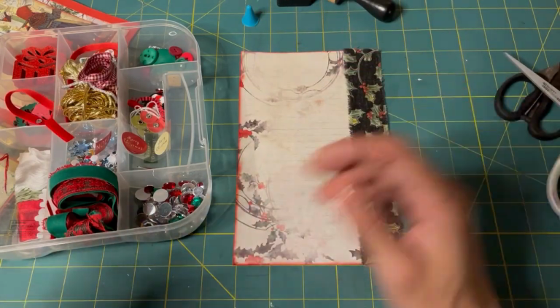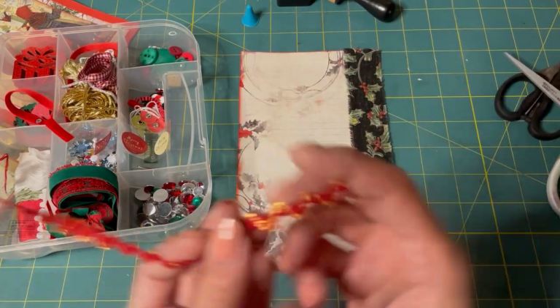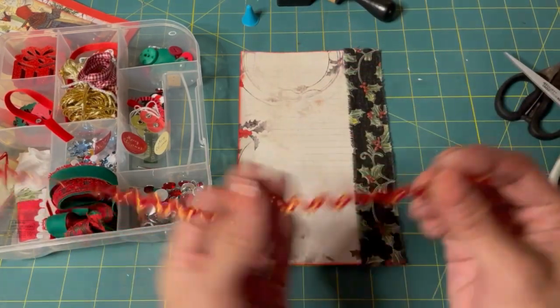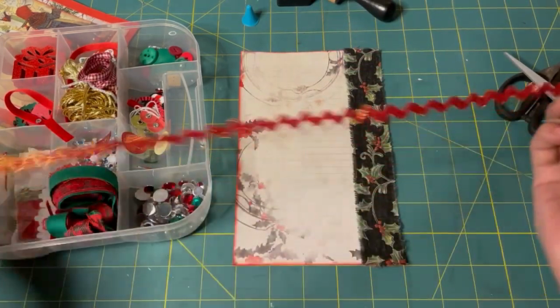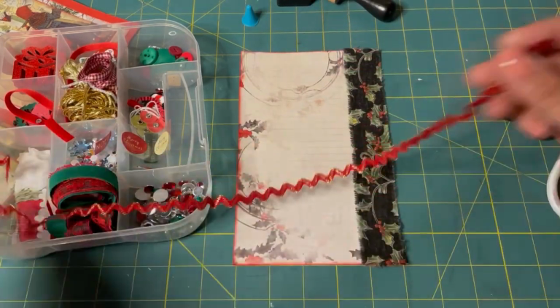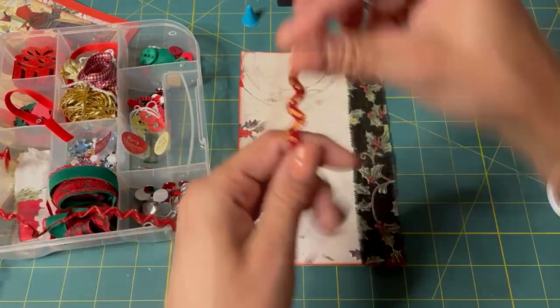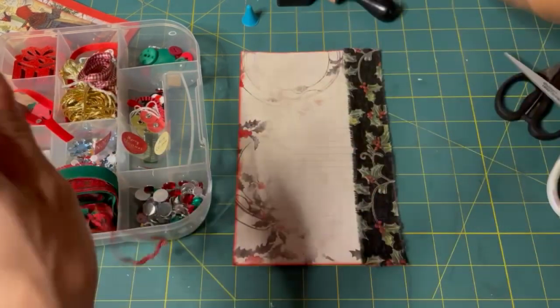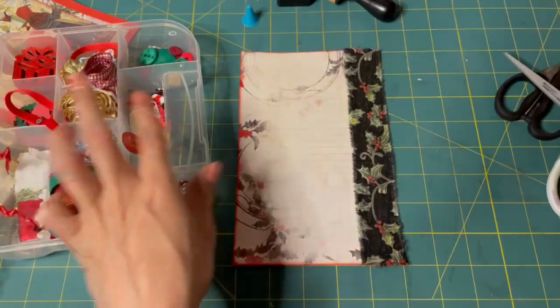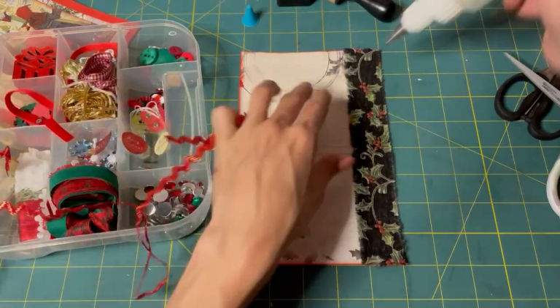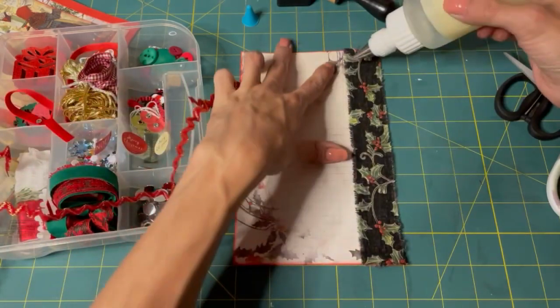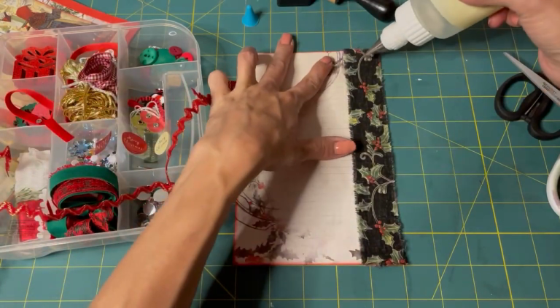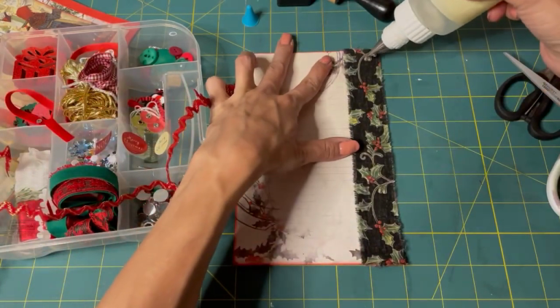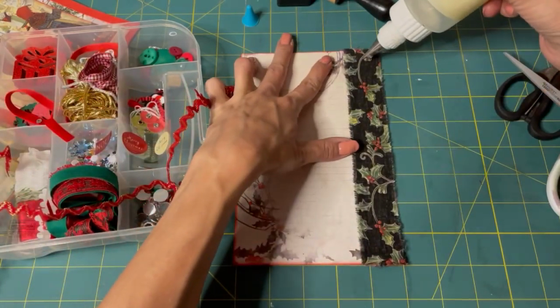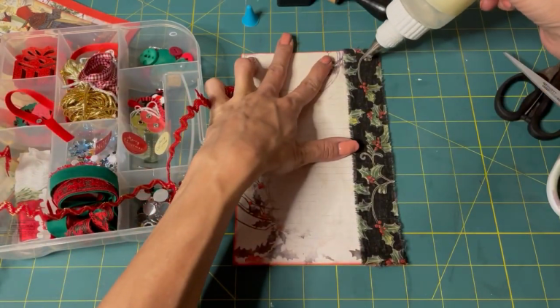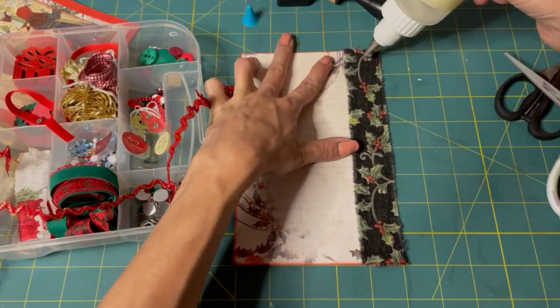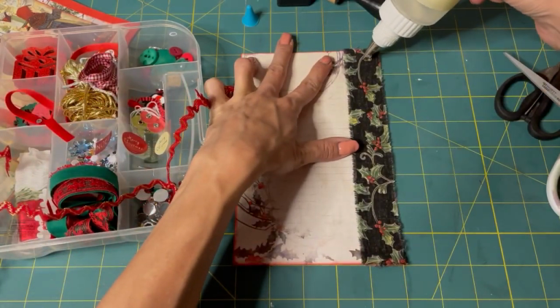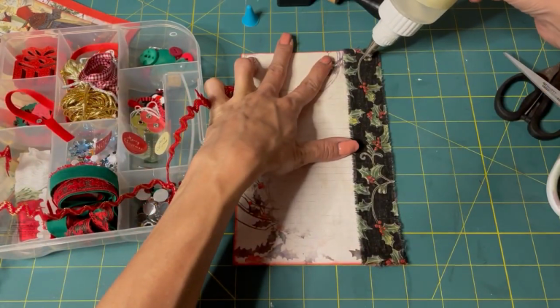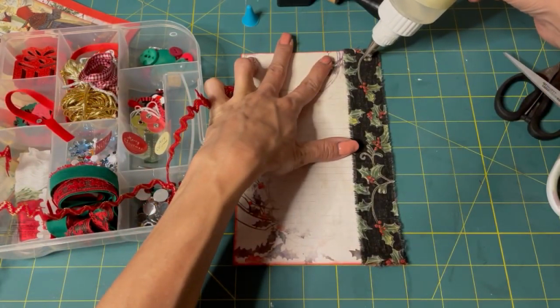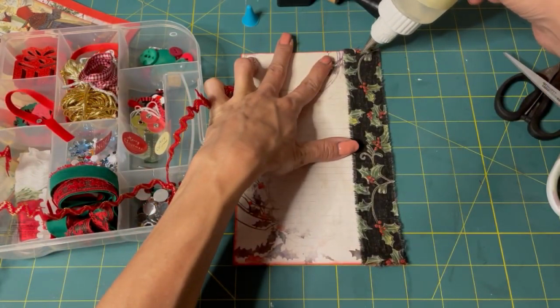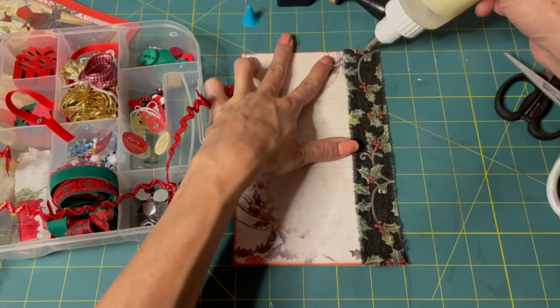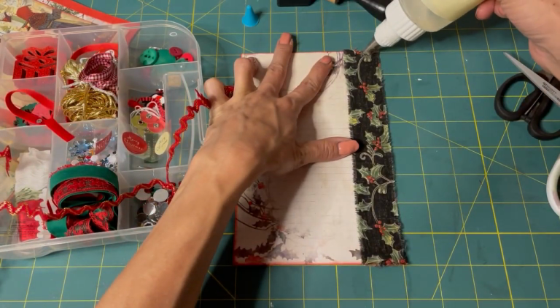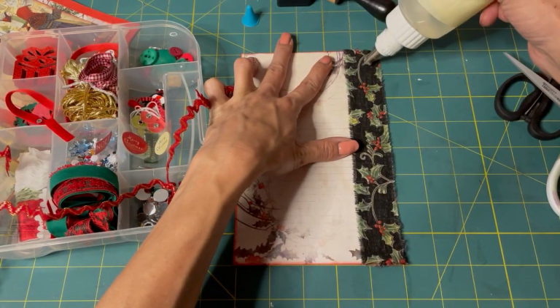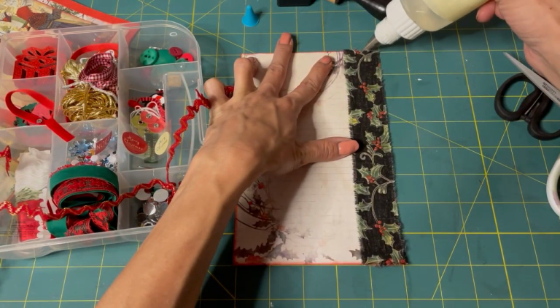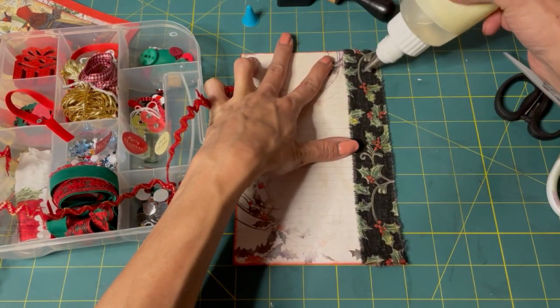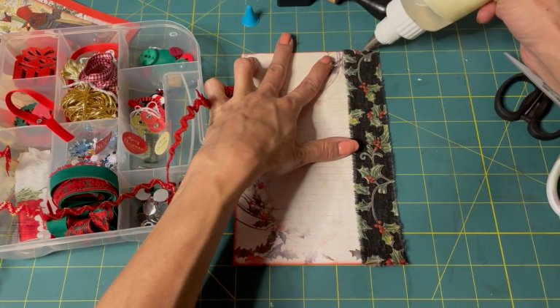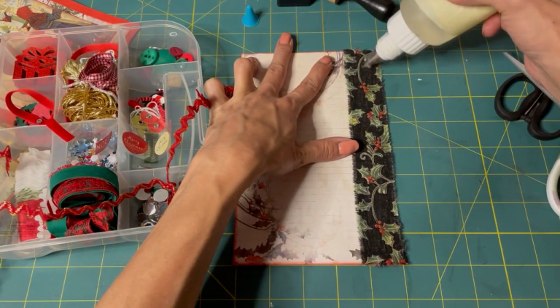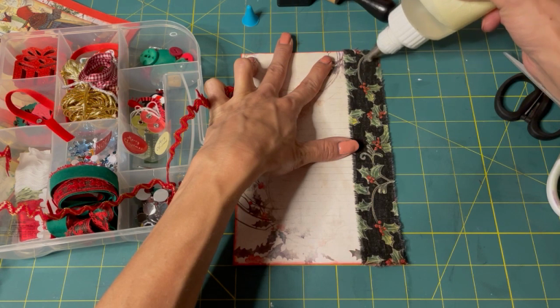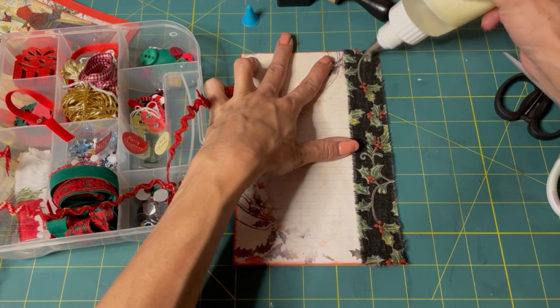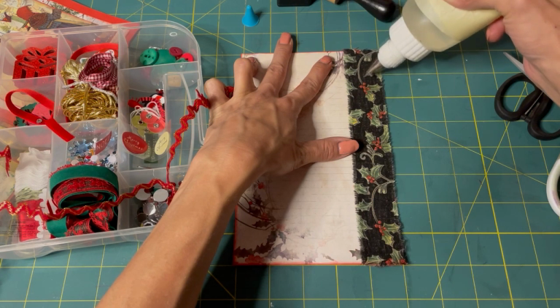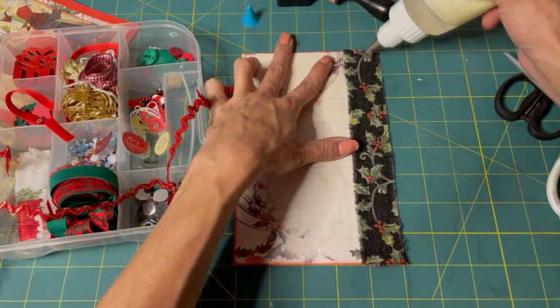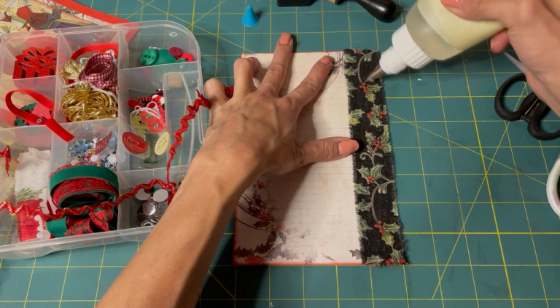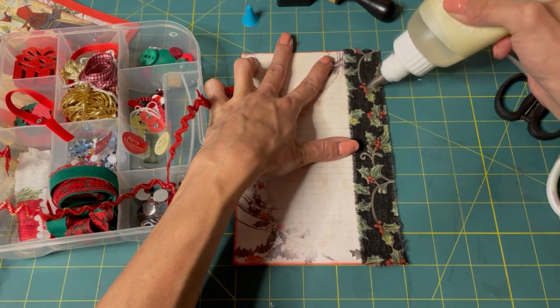We're definitely going to put some rickrack on there. Definitely put some rickrack.